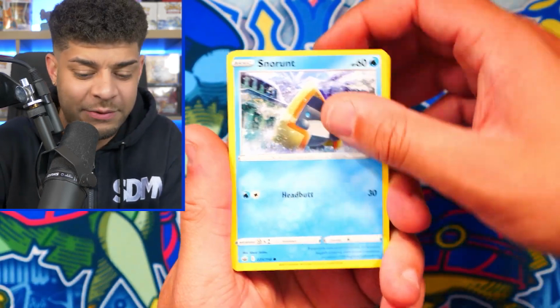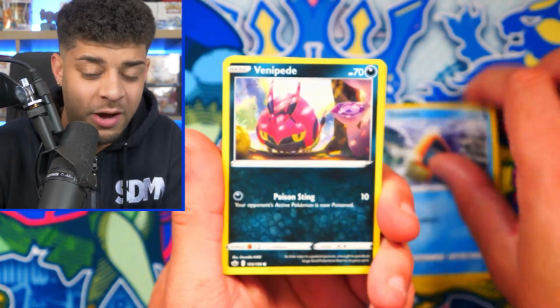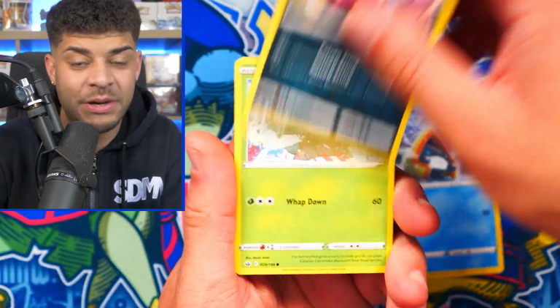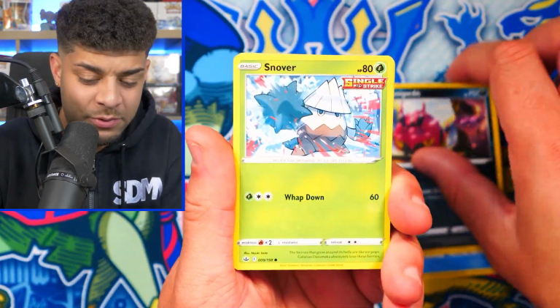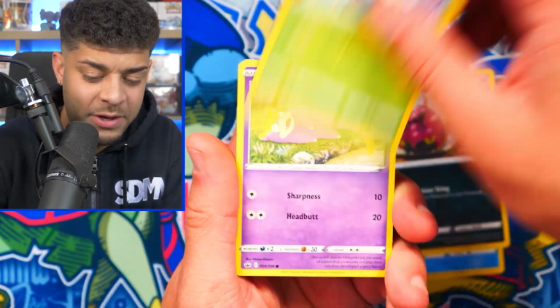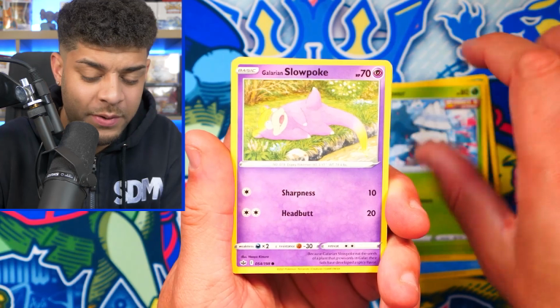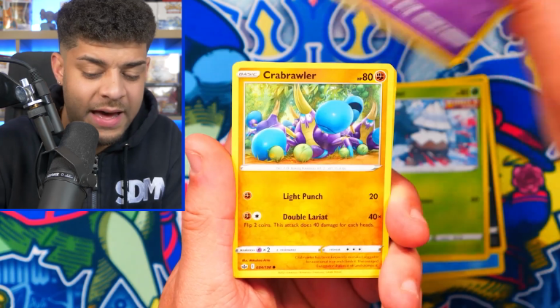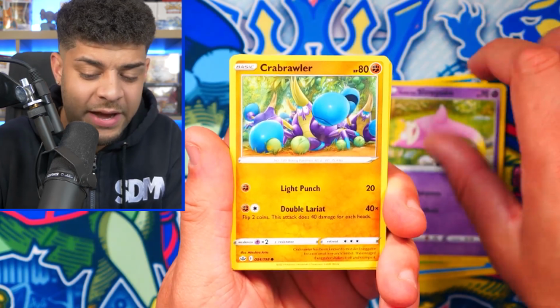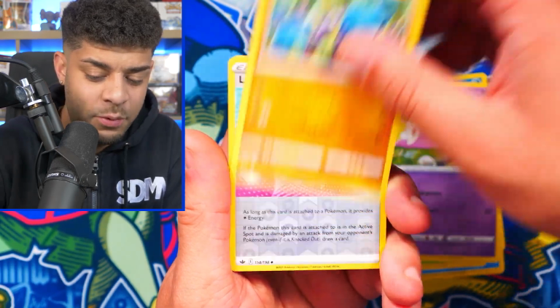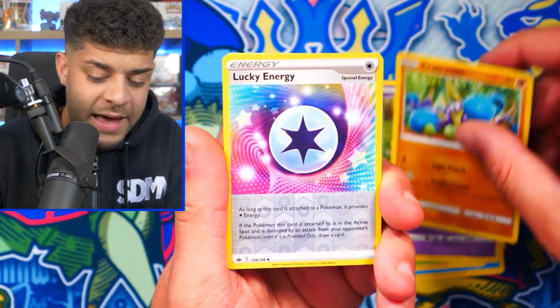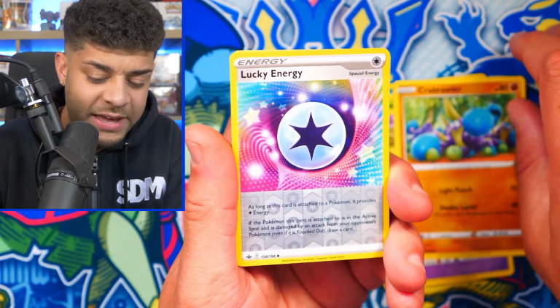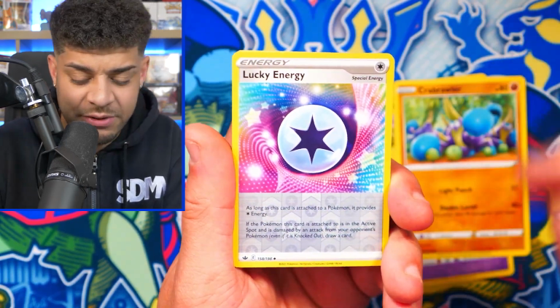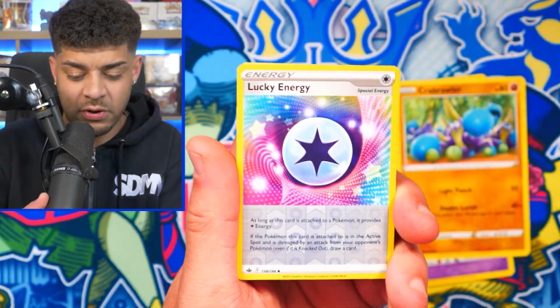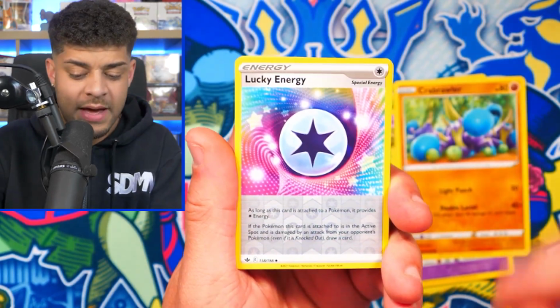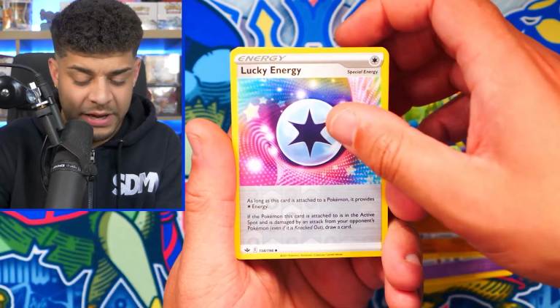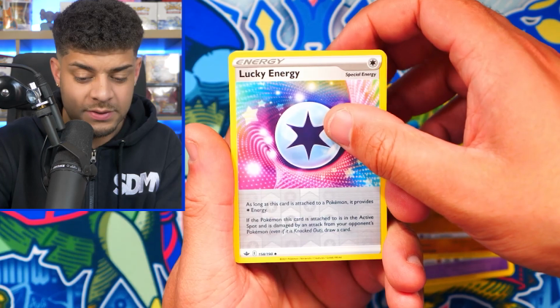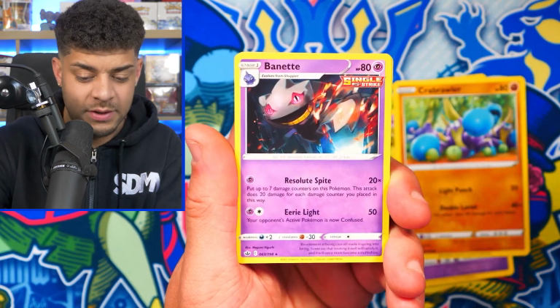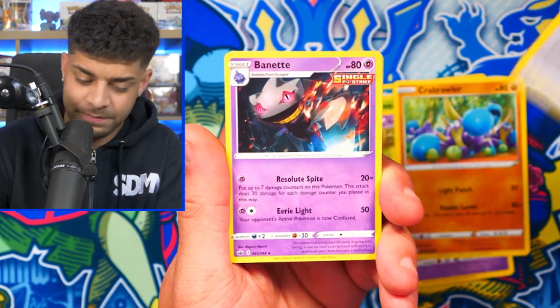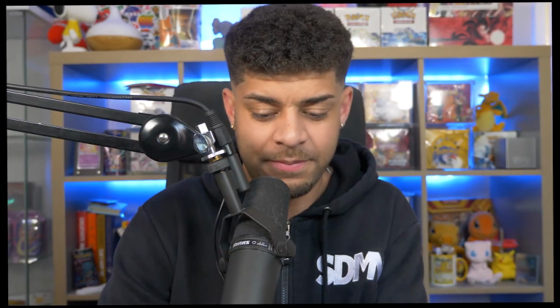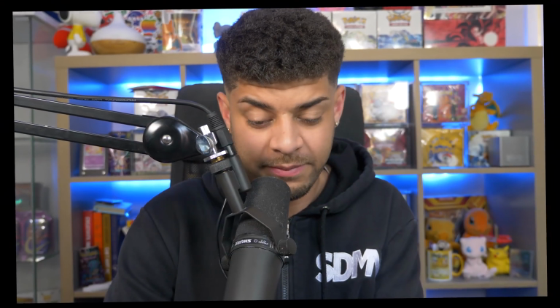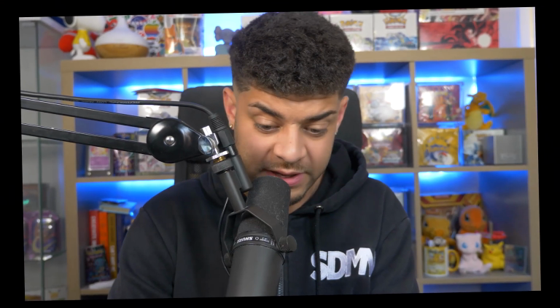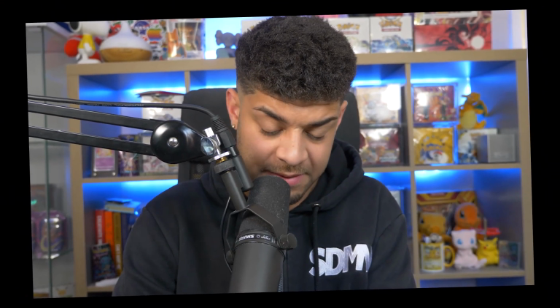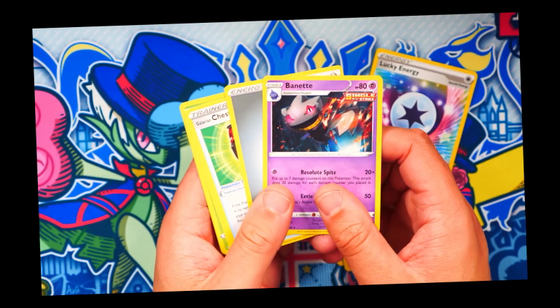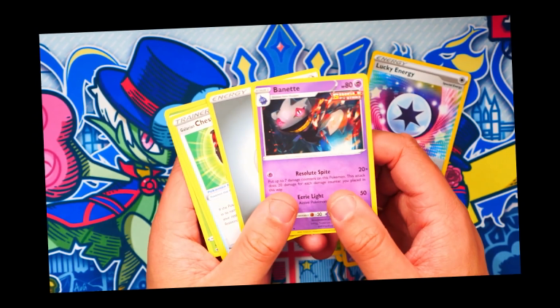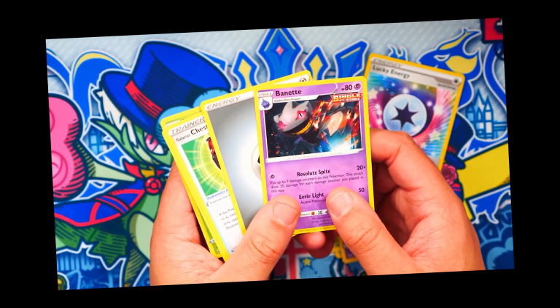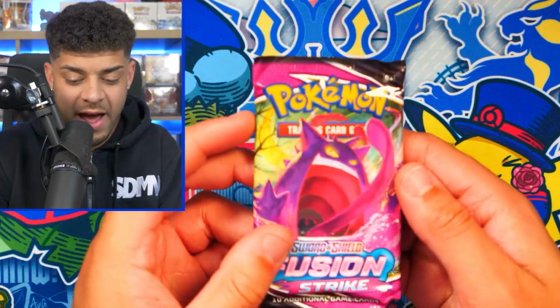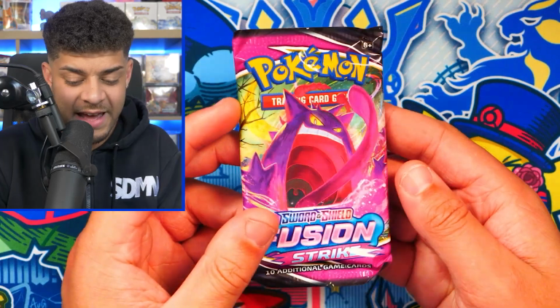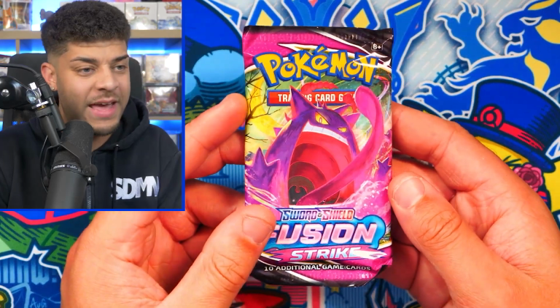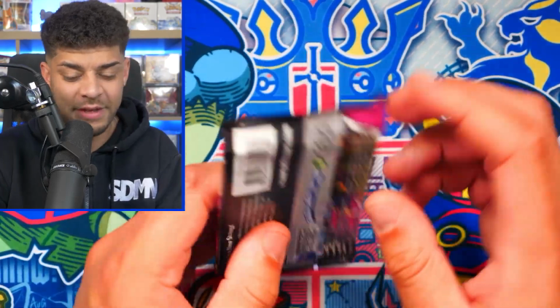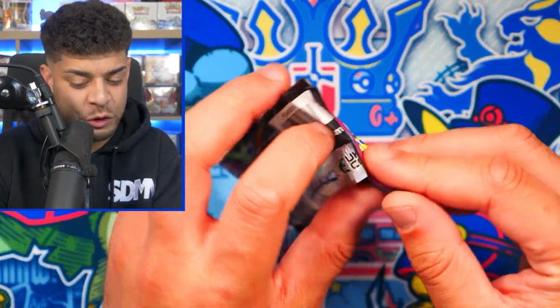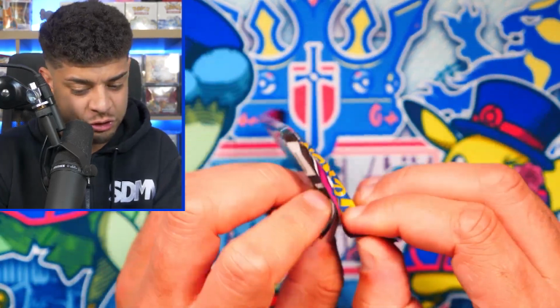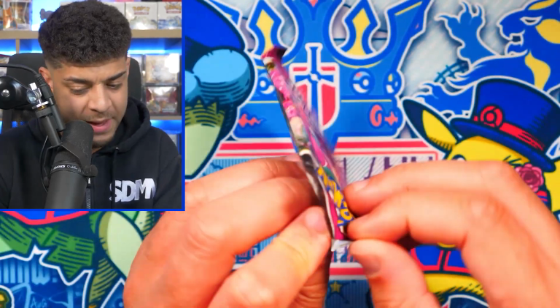I really want the Zapdos, that would be cool. We get a Crab Rumble, a Lucky Energy Reverse Holo — do we get an Alt Art? No, we literally get a Fright Night Incineroar. Alright, on to the next one — we have the Fusion Strike pack.